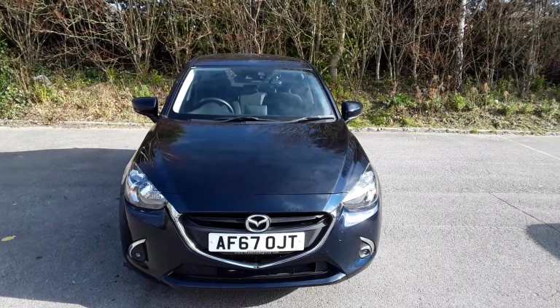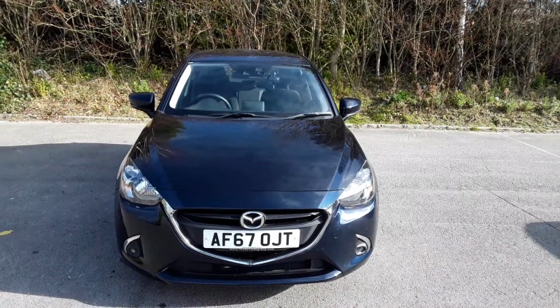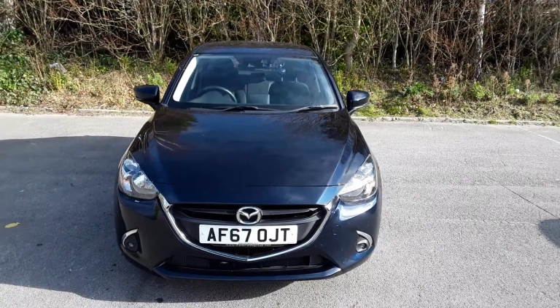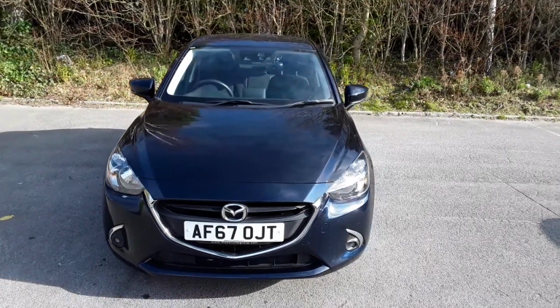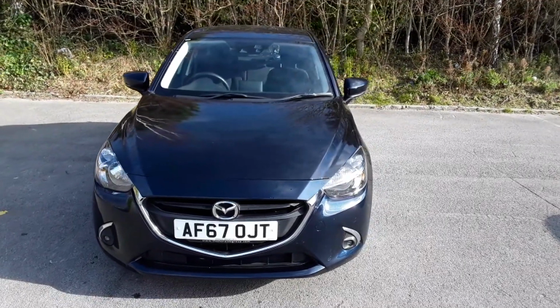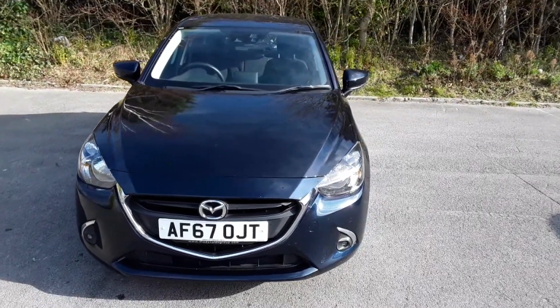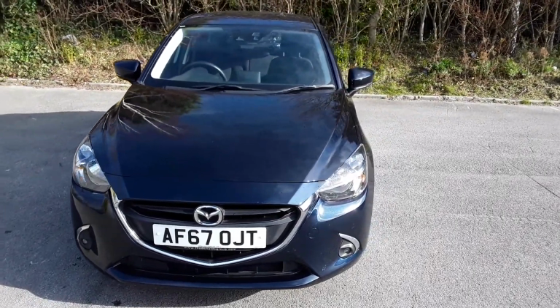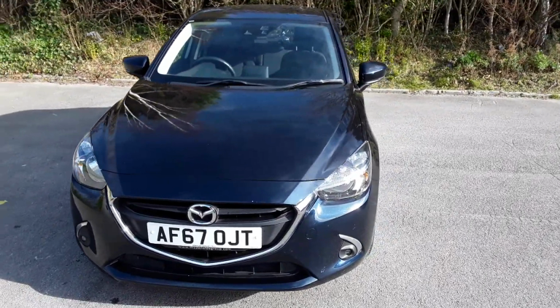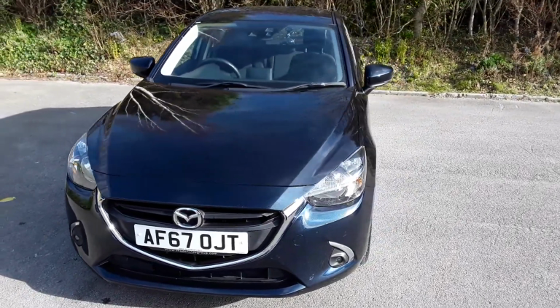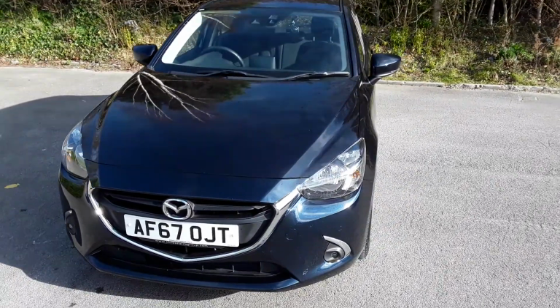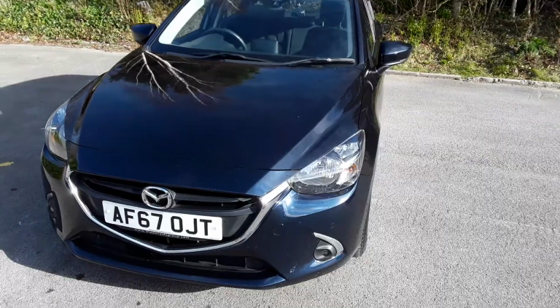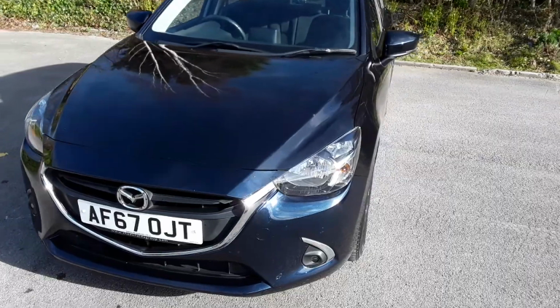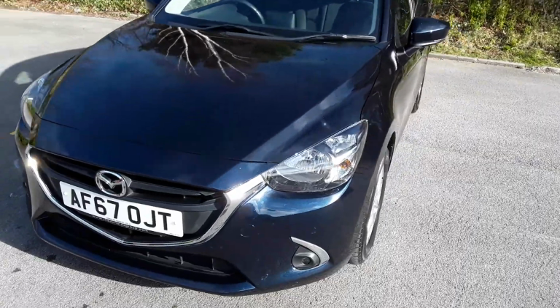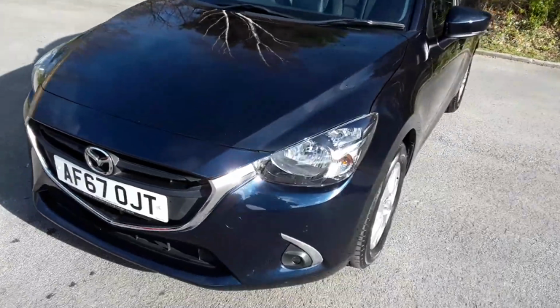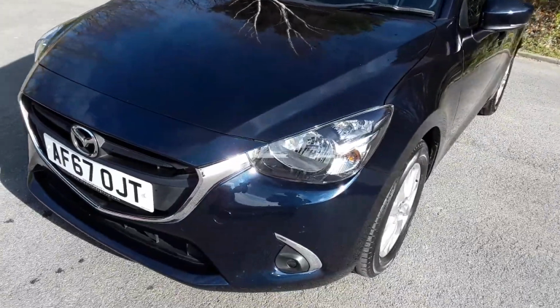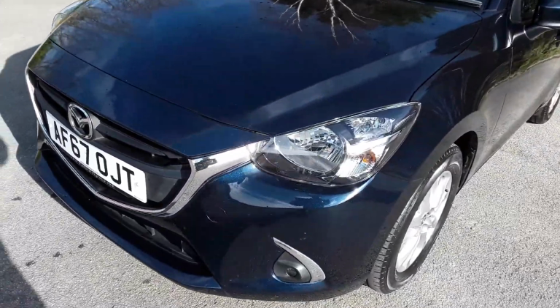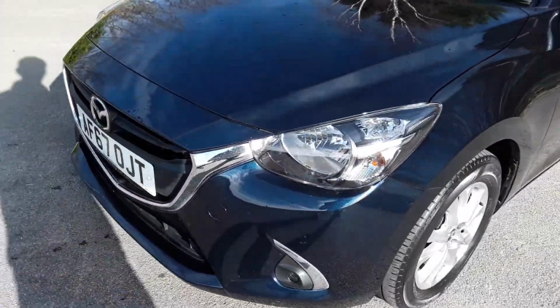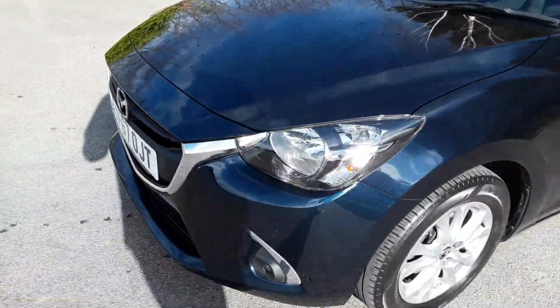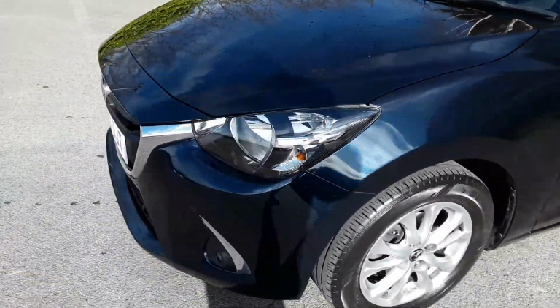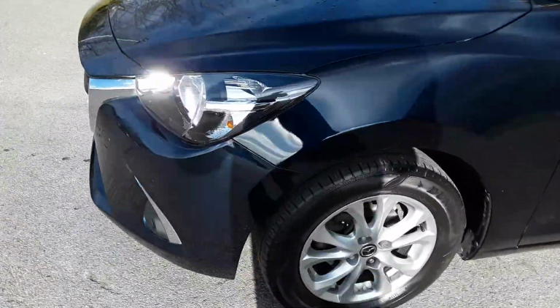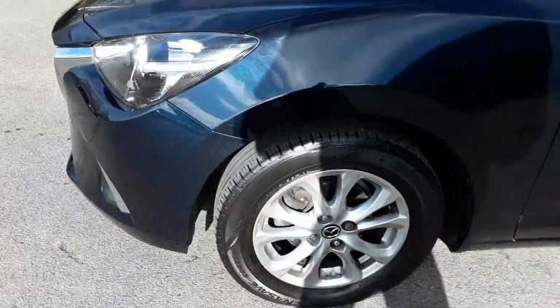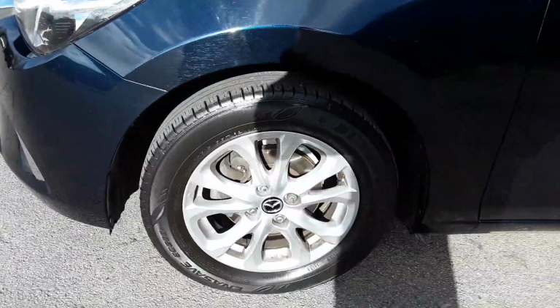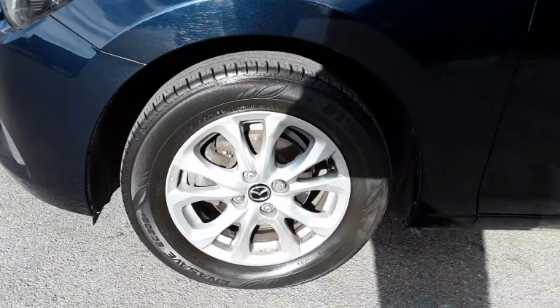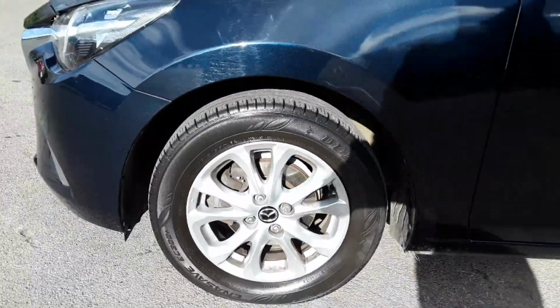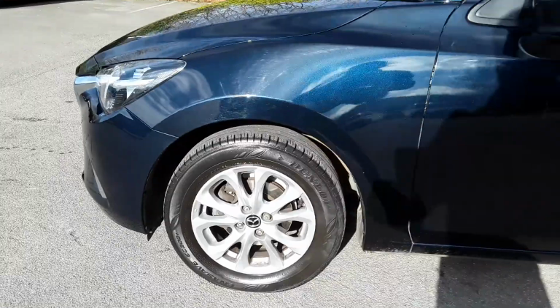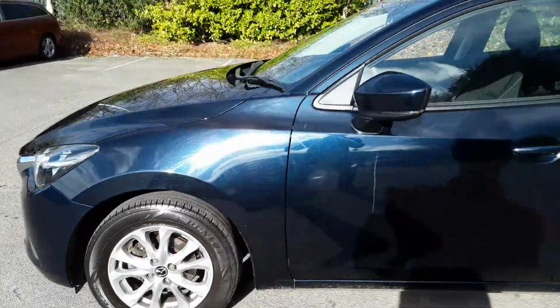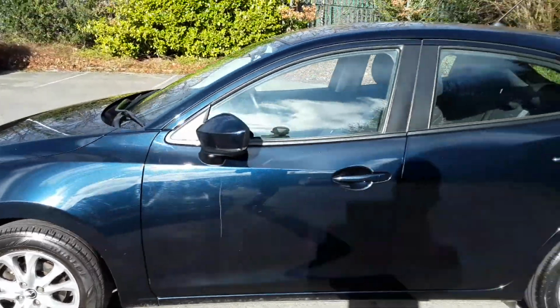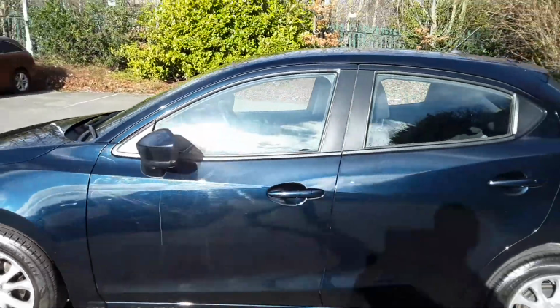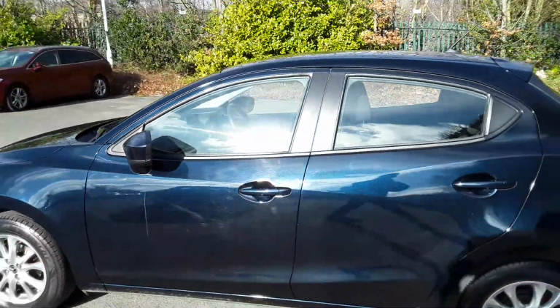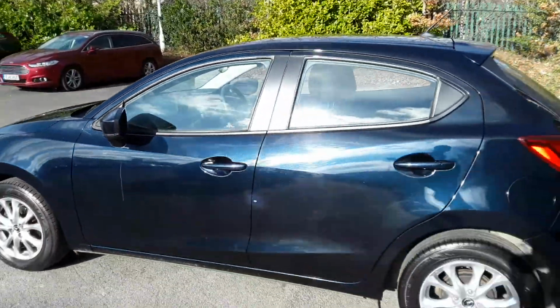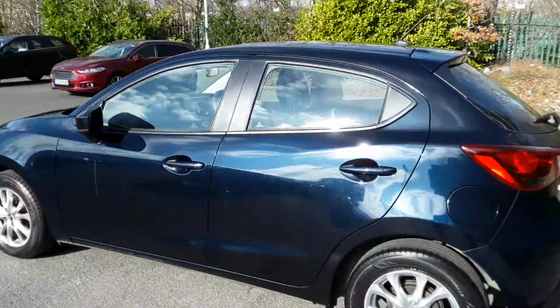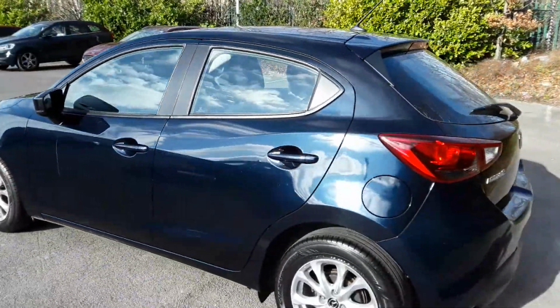Welcome to Pentagon Mazda at Lincoln Tritton Road. Here we have a 67 plate Mazda 2. It does come with front fog lamps, alloy wheels, and color-coded door mirrors and handles.